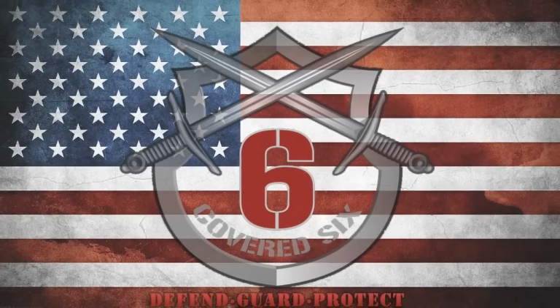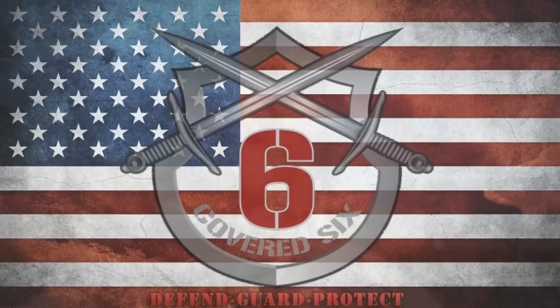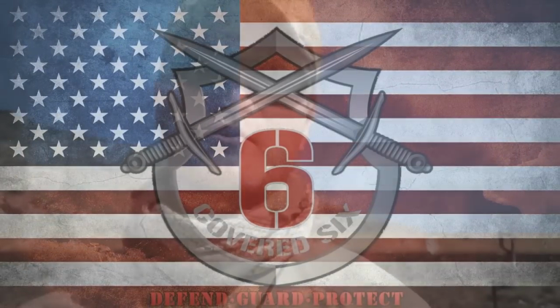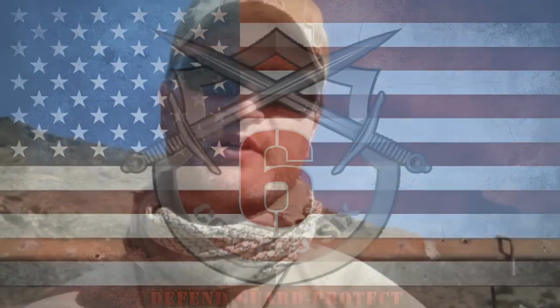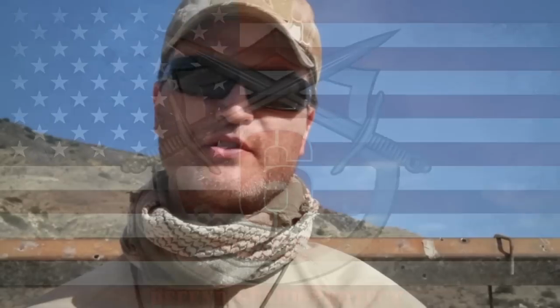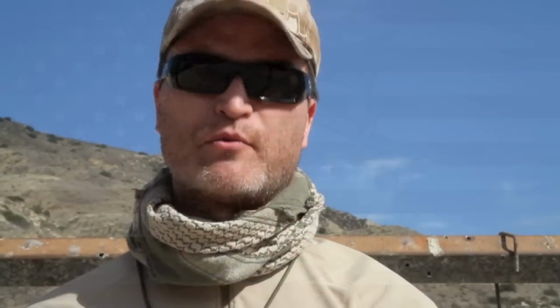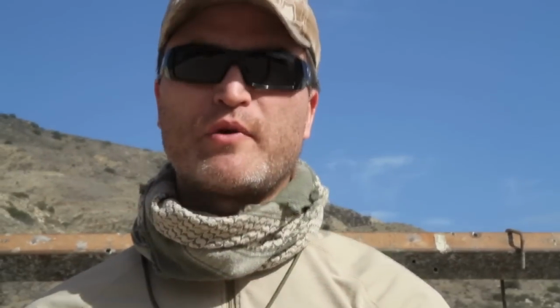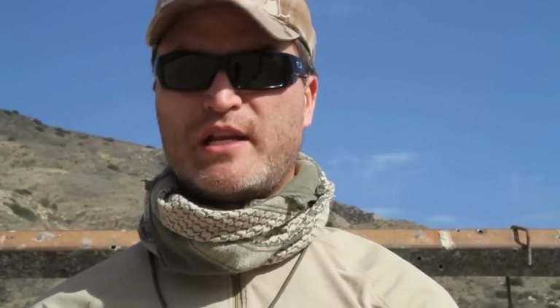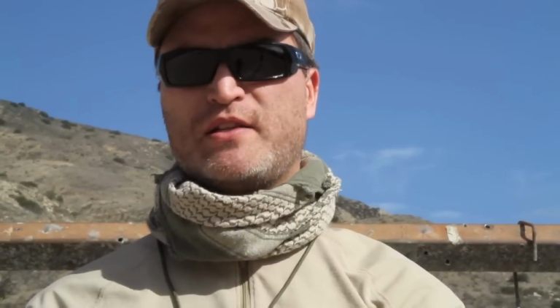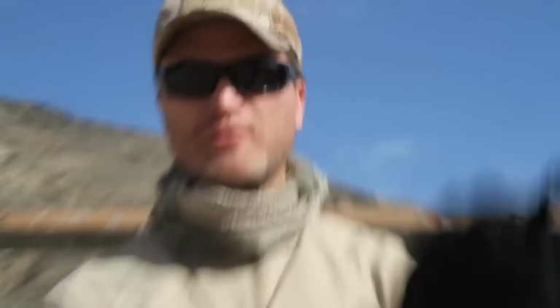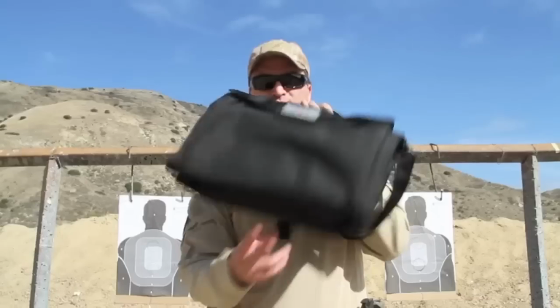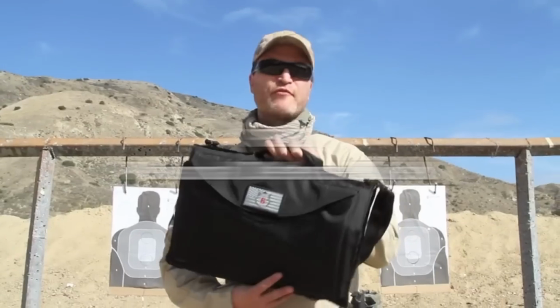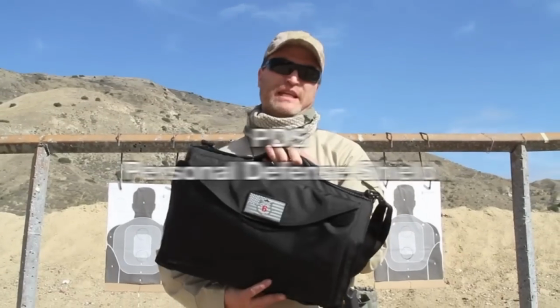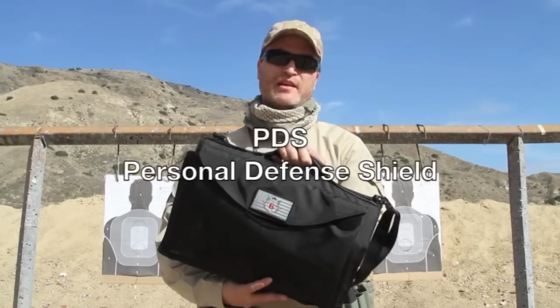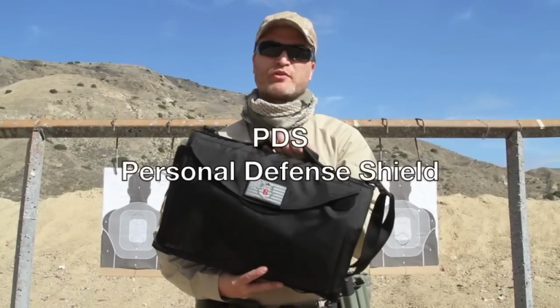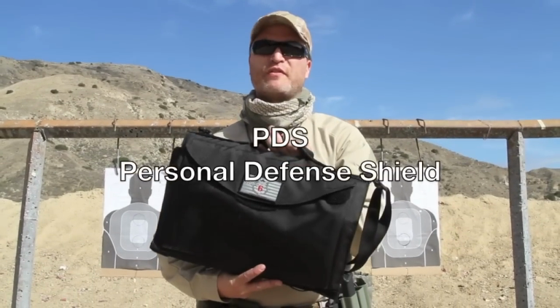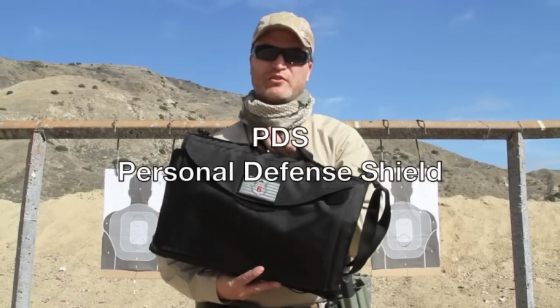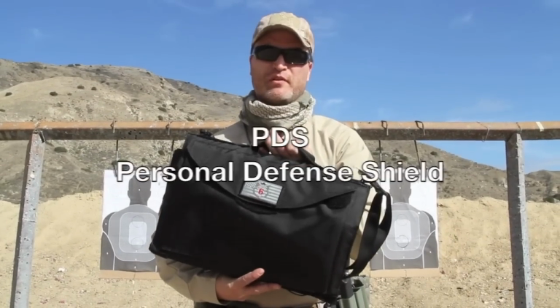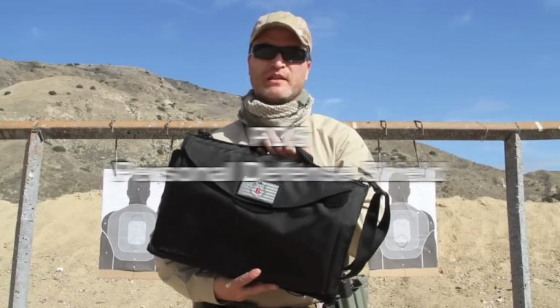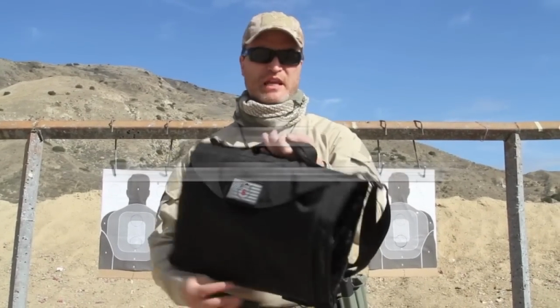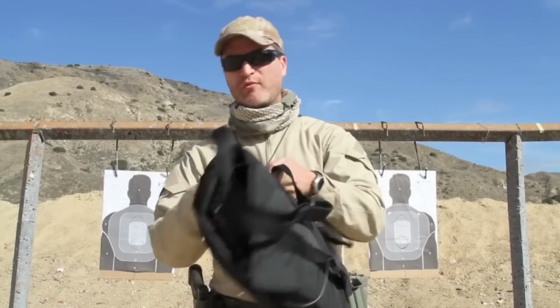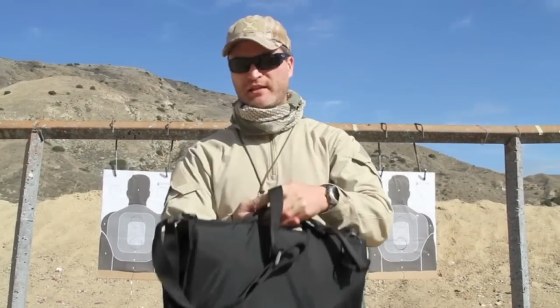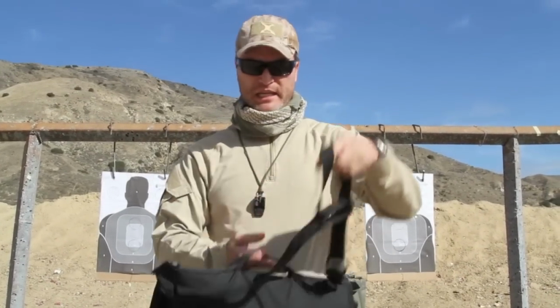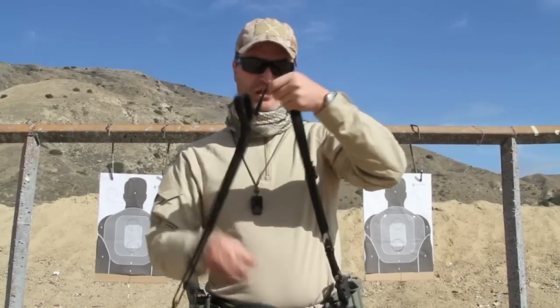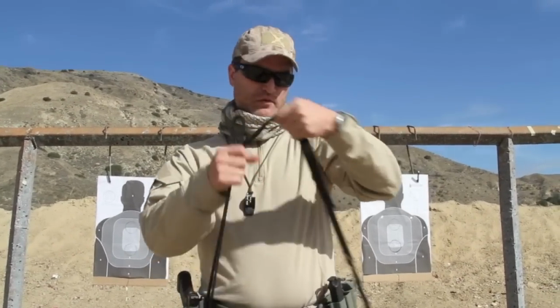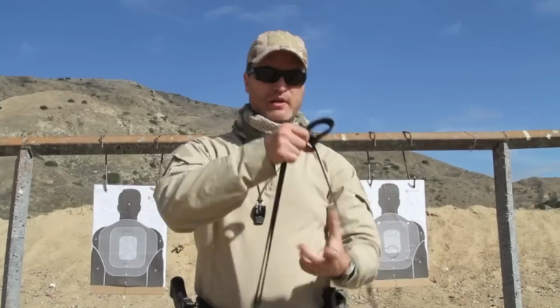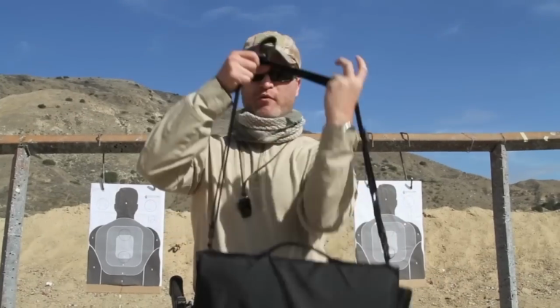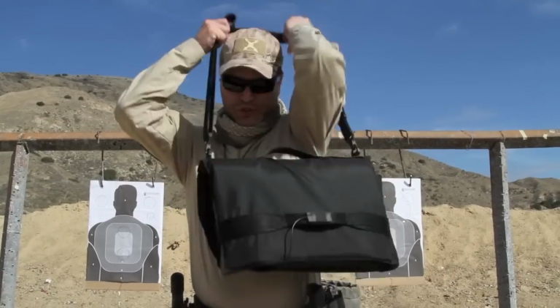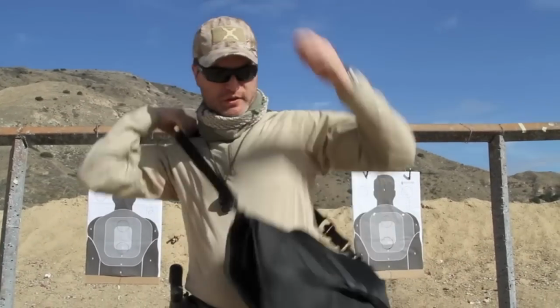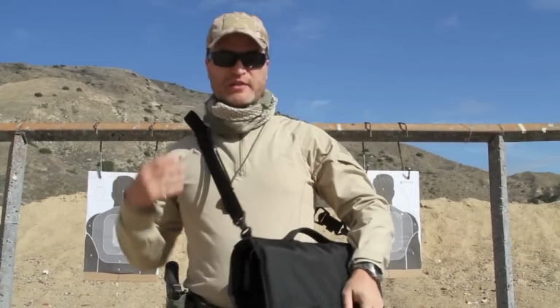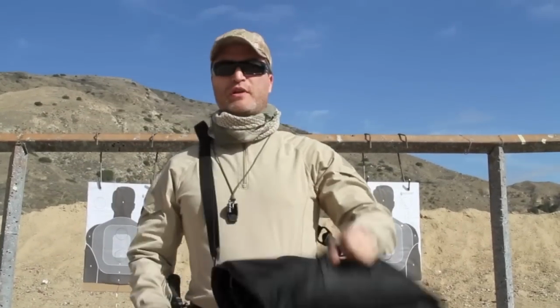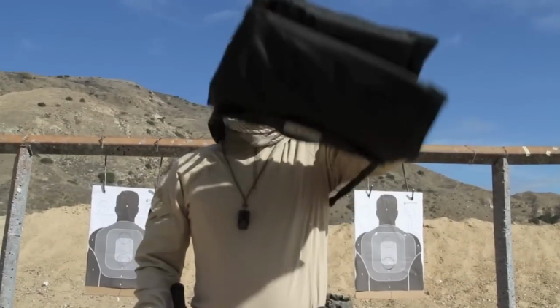Hi, this is Chris with Covered 6, and we're on the range today testing a new Savior PDS Personal Defense Shield. This is a lightweight, easy-to-use, affordable shield that deploys in seconds.